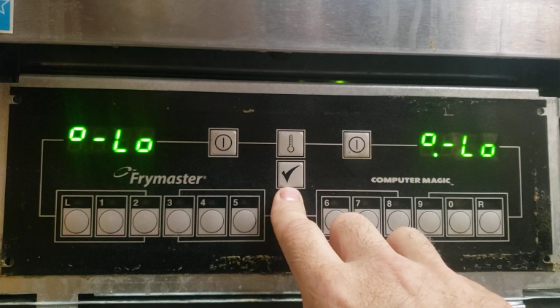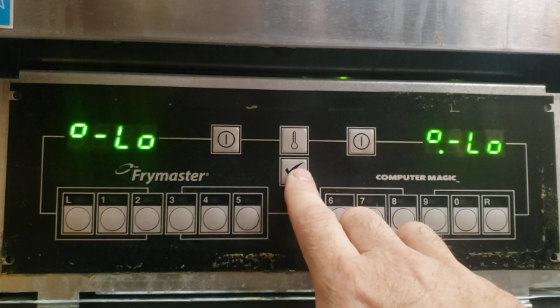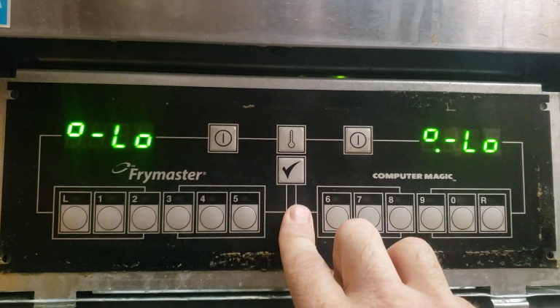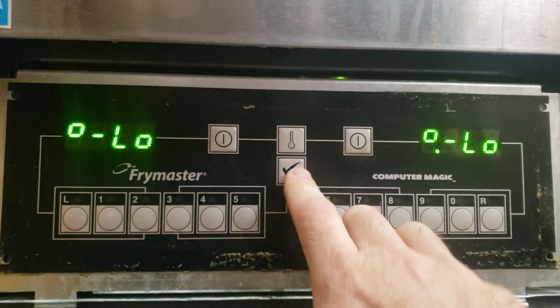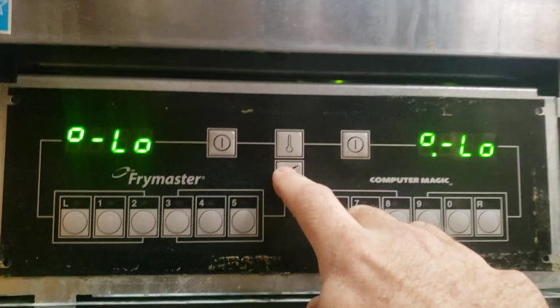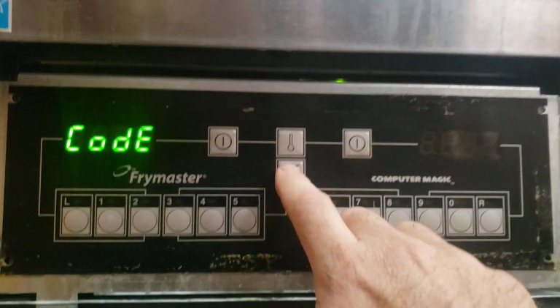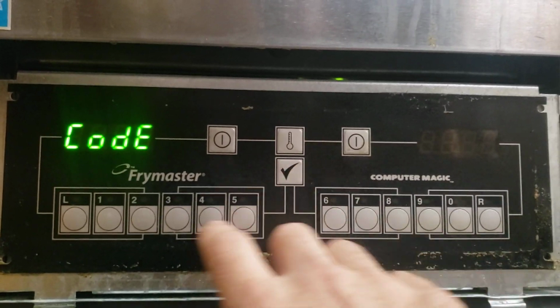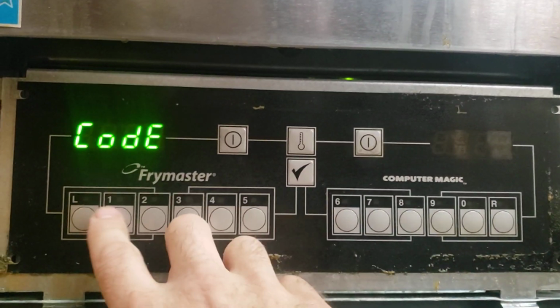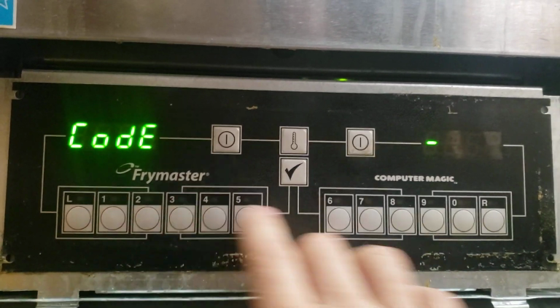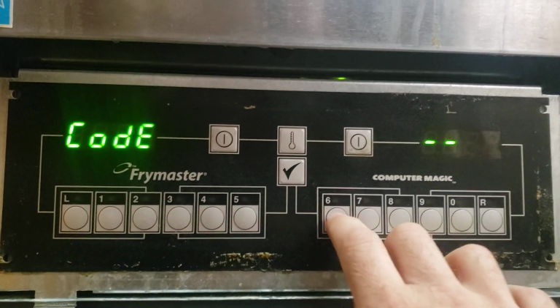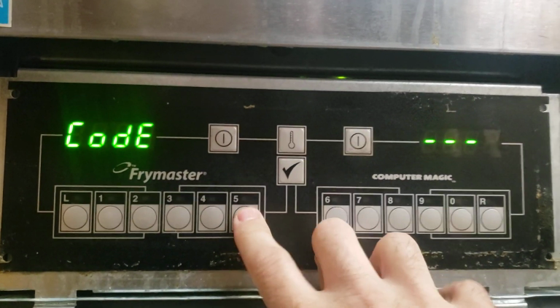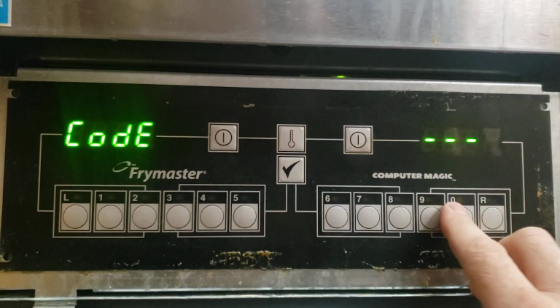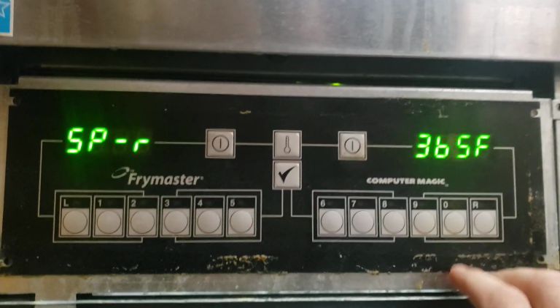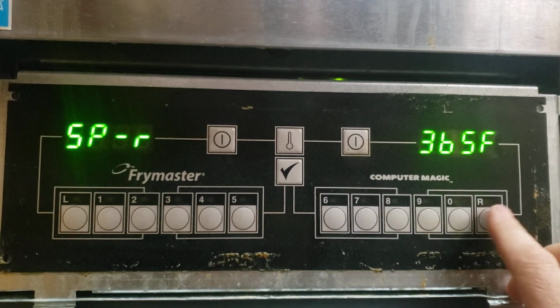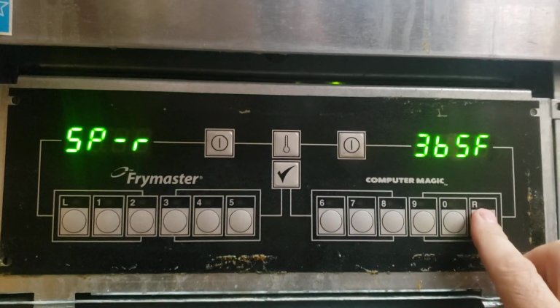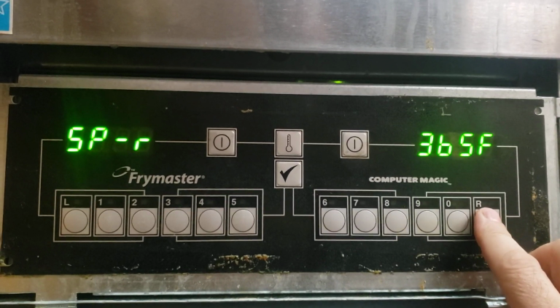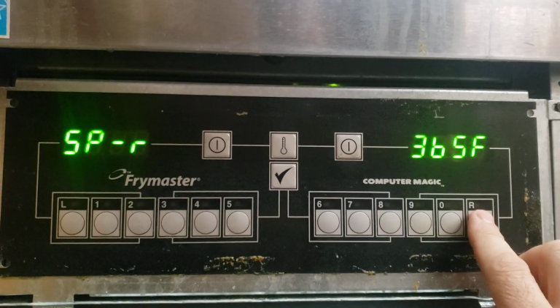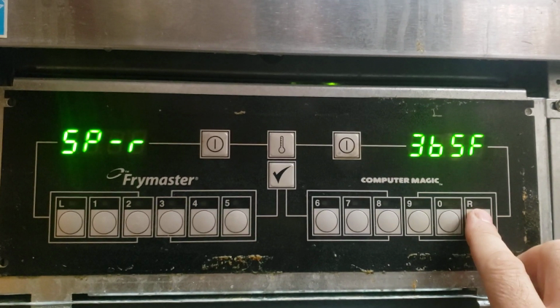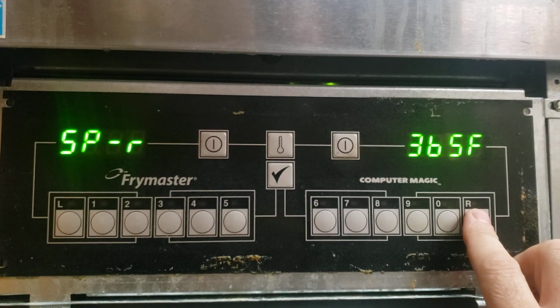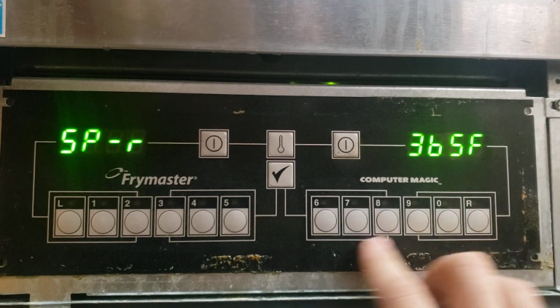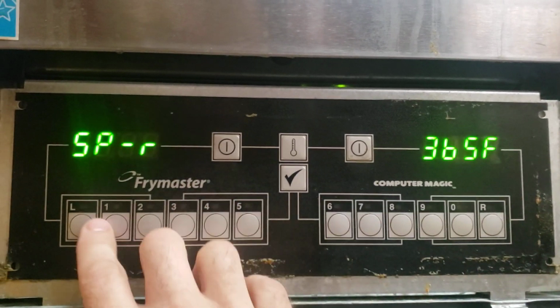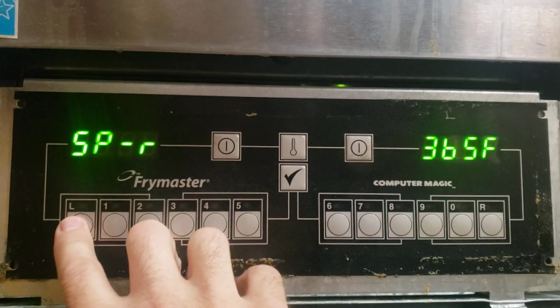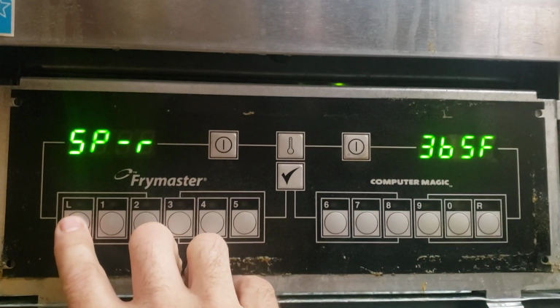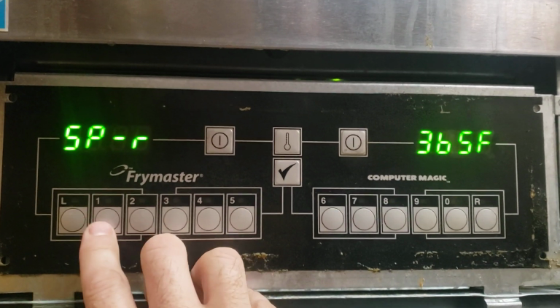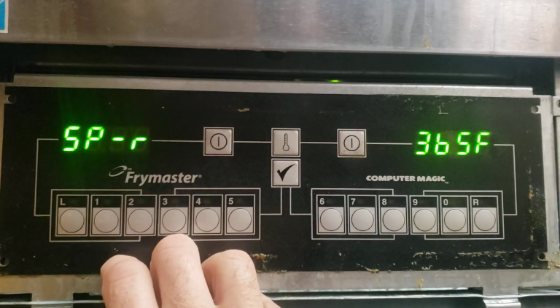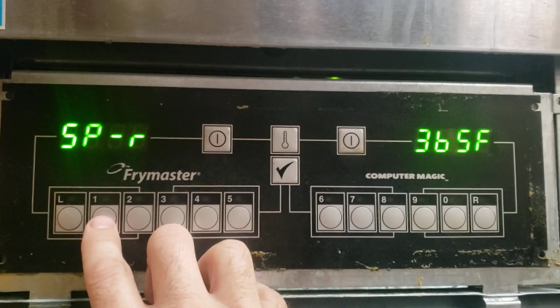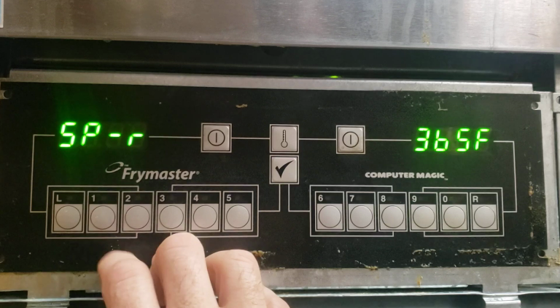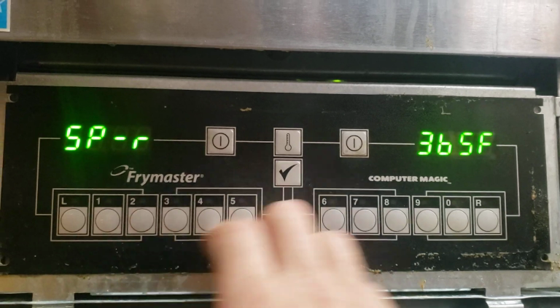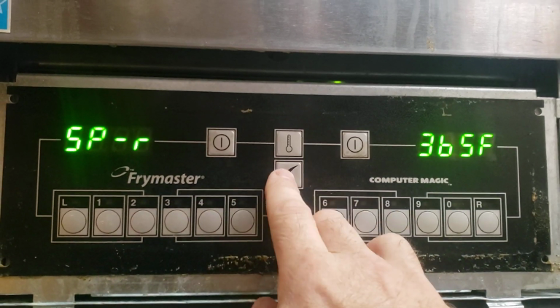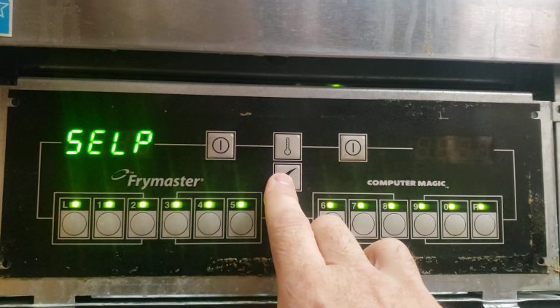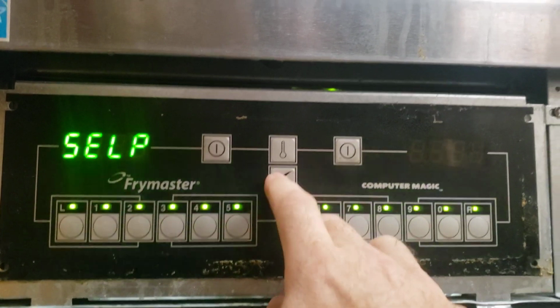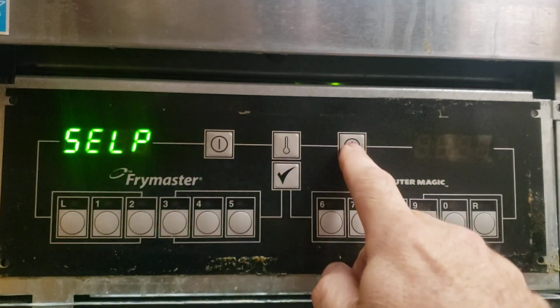There's other settings. I just can't — 1650. There's other settings in here. I just can't remember how to get to them.